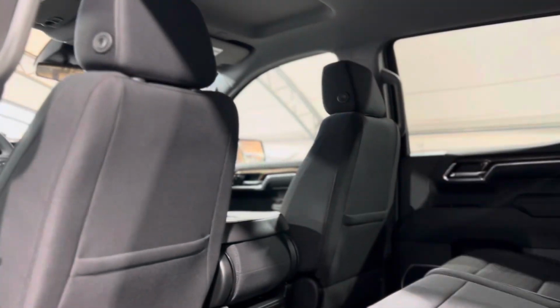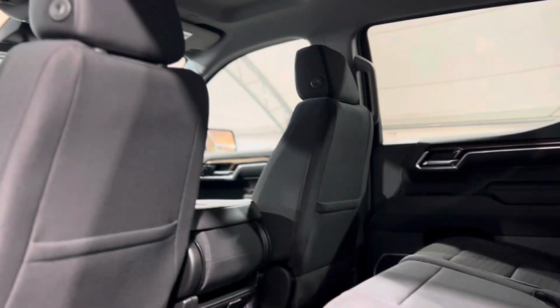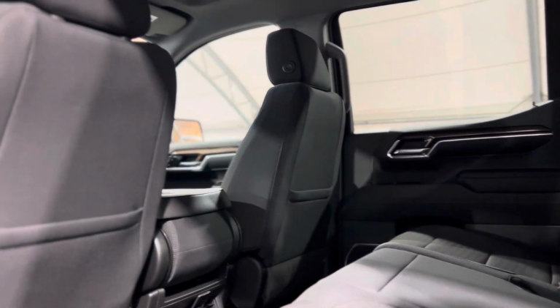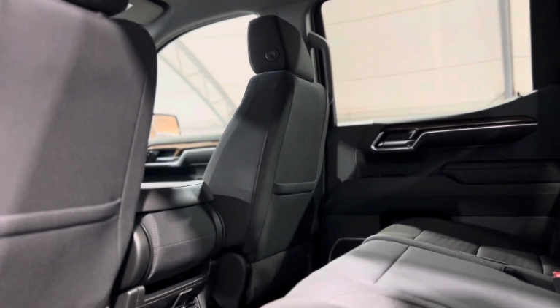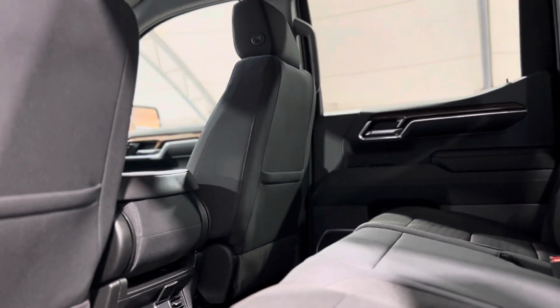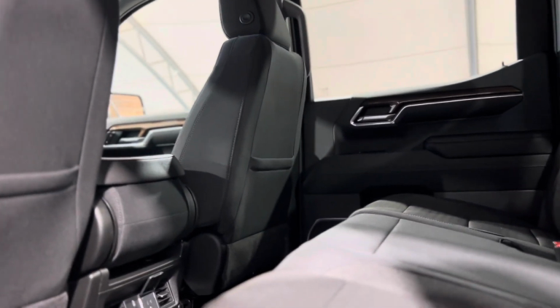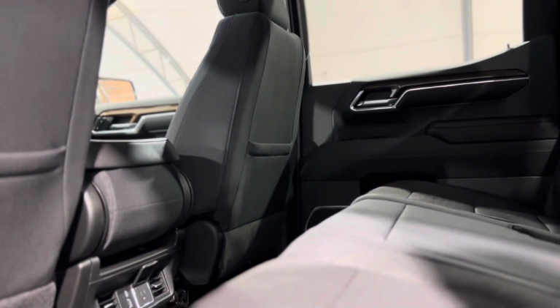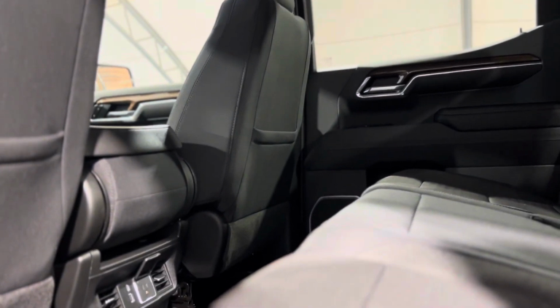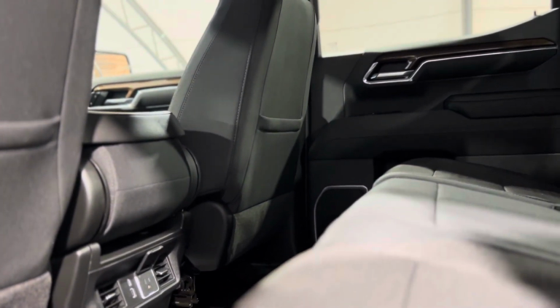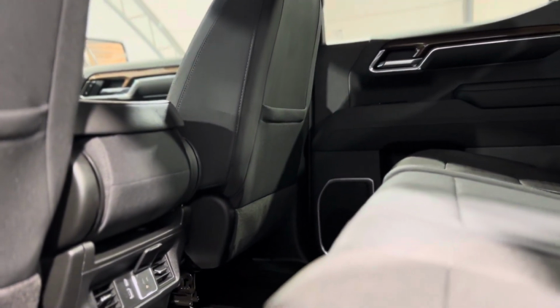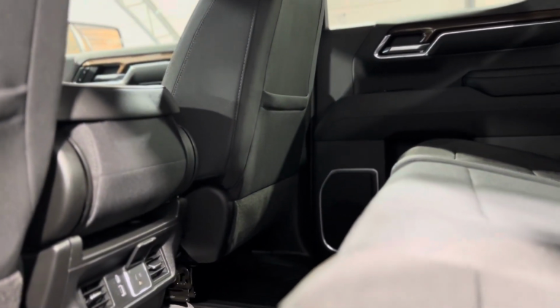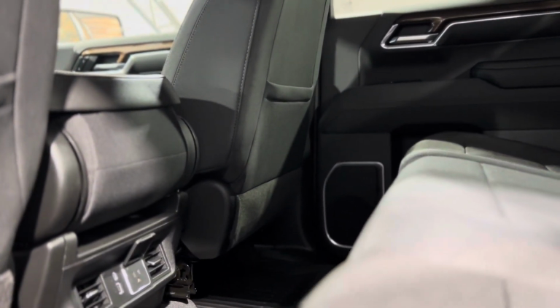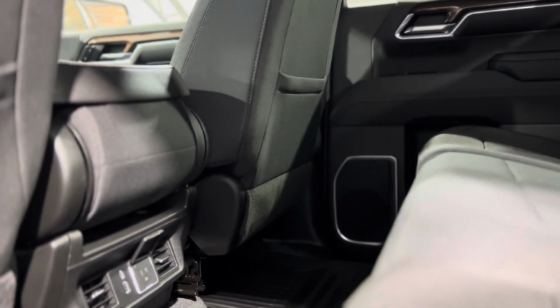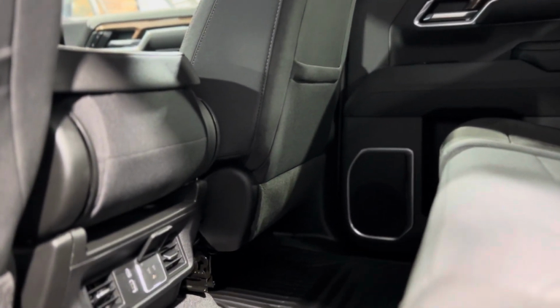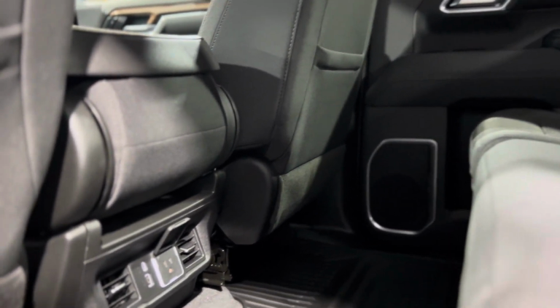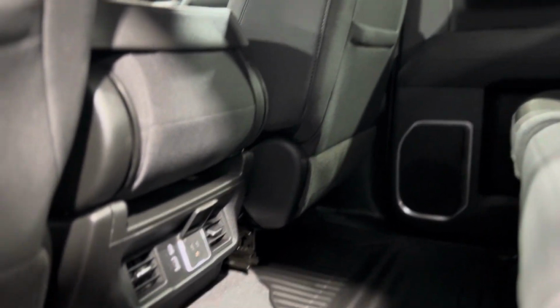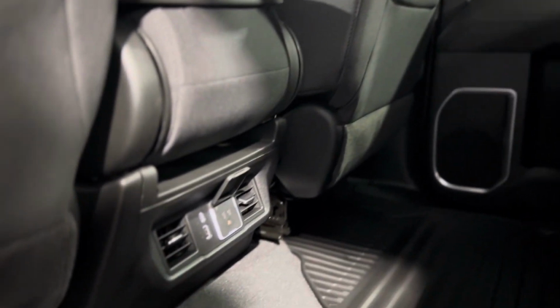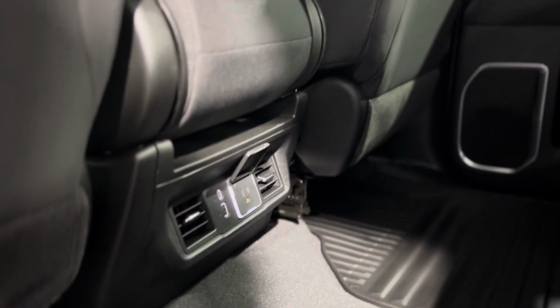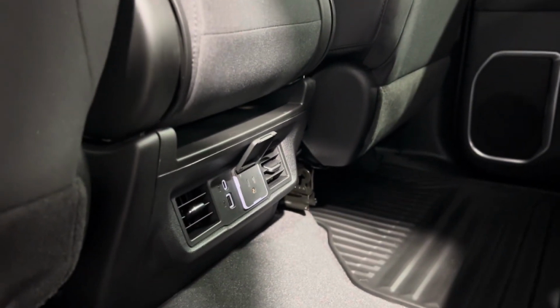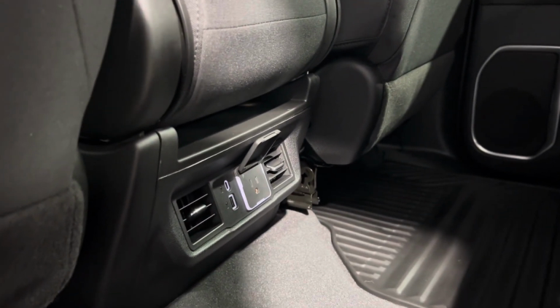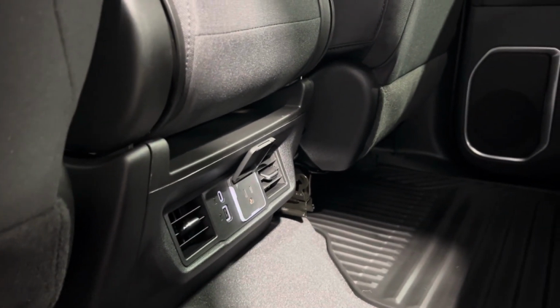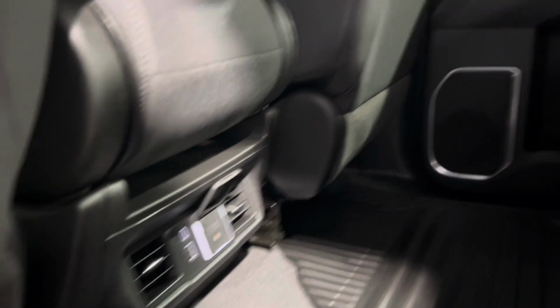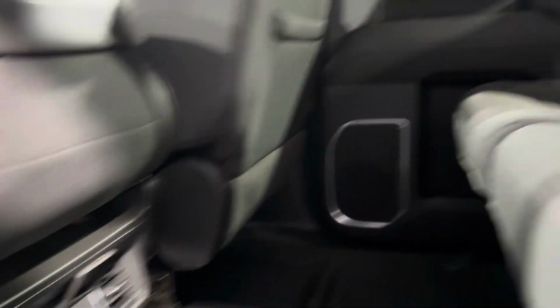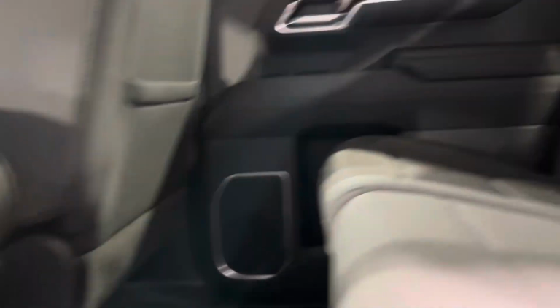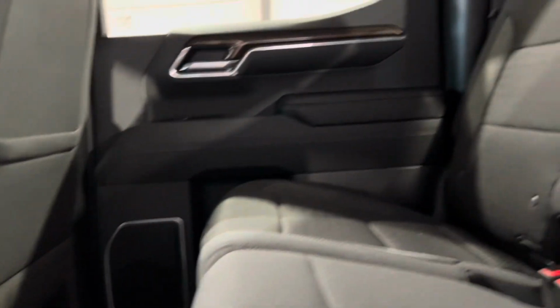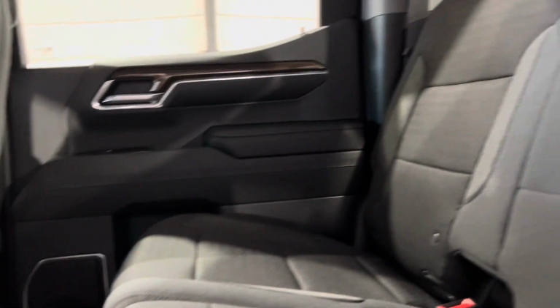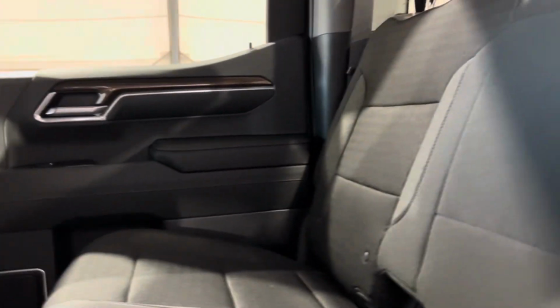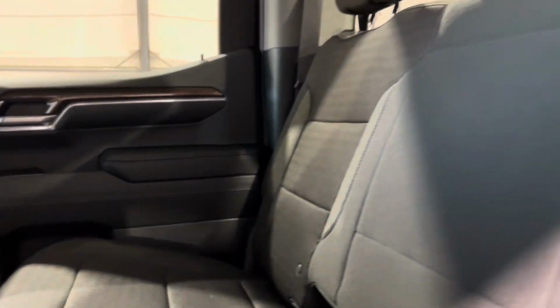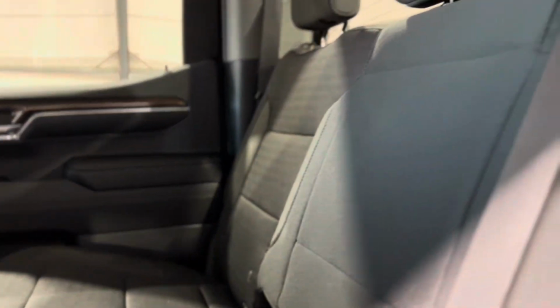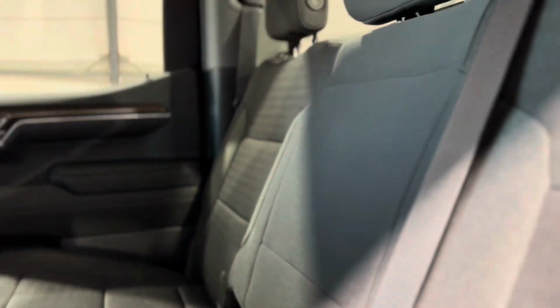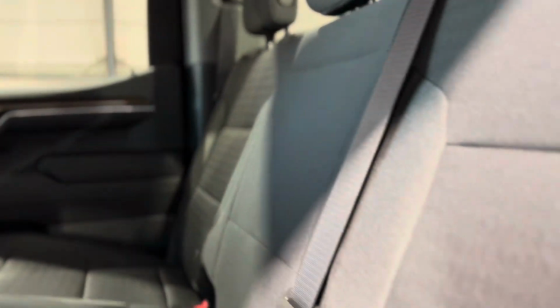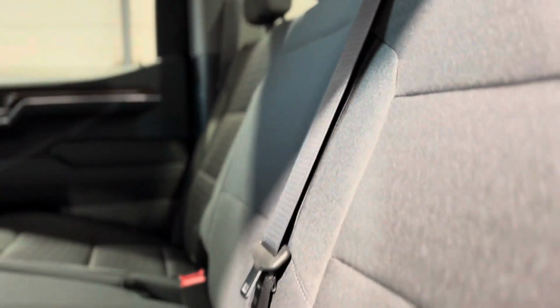Taking a step in the back, we can see things from the rear passenger perspective, and as you can see there's a ton of space as well as plugins and vents for their convenience, and a continuation of those beautiful seats.